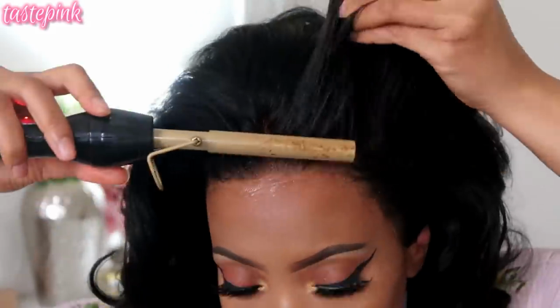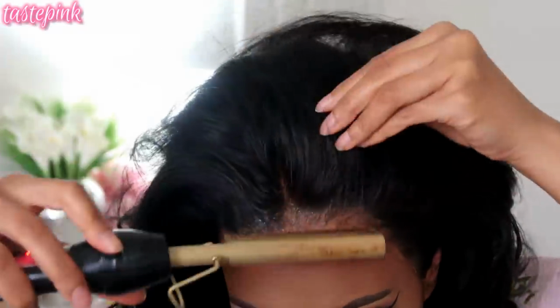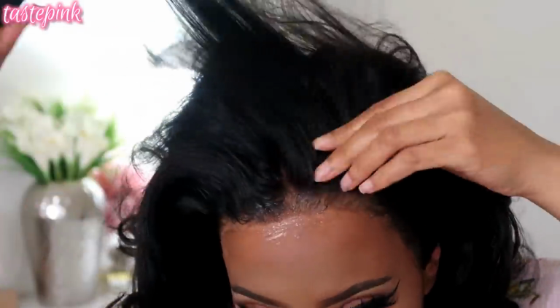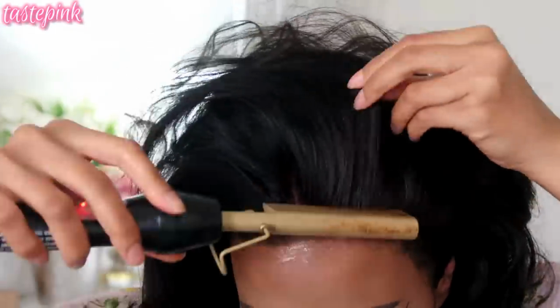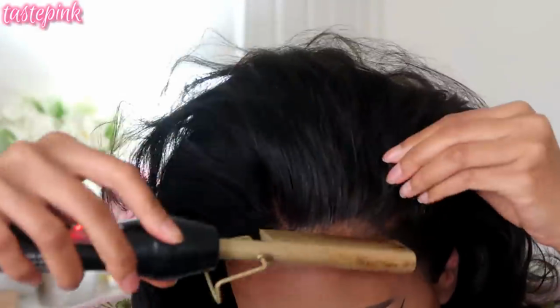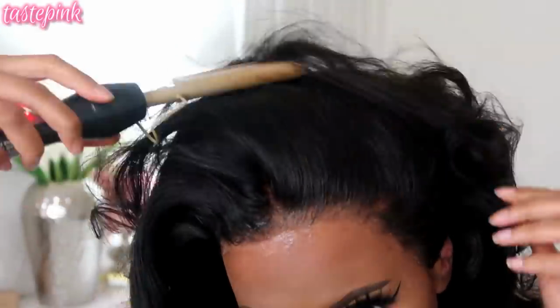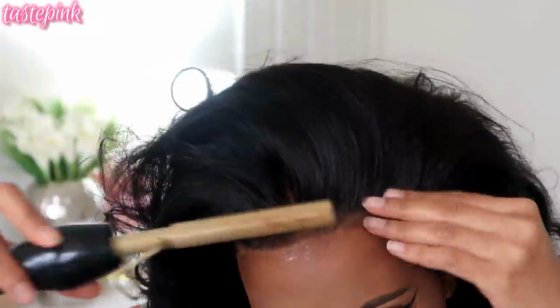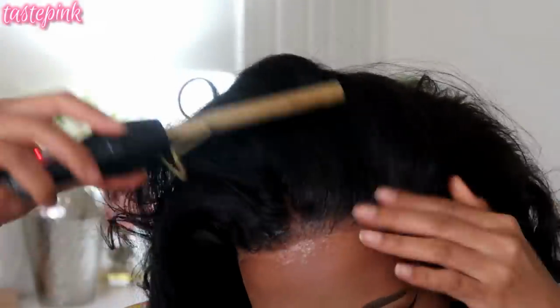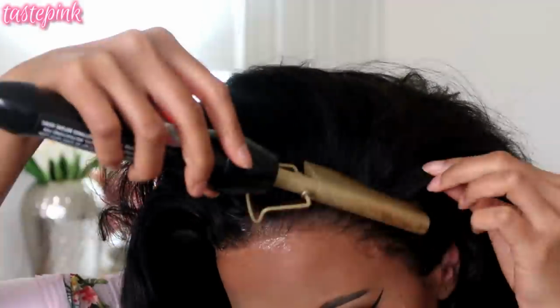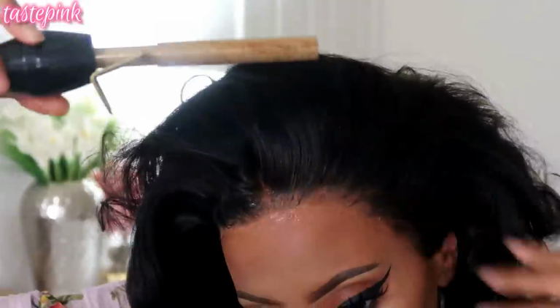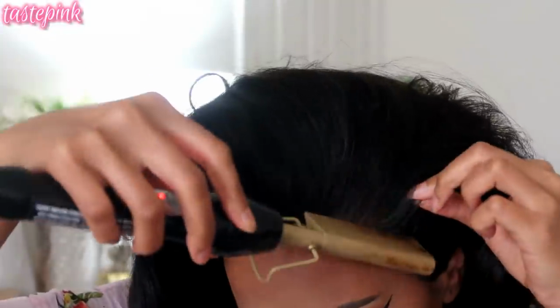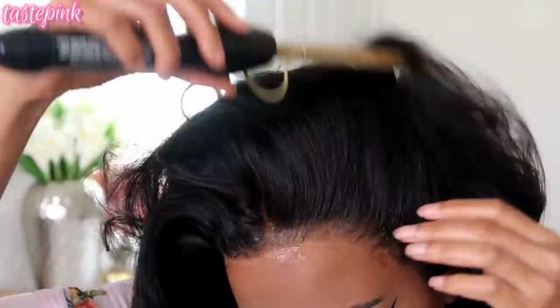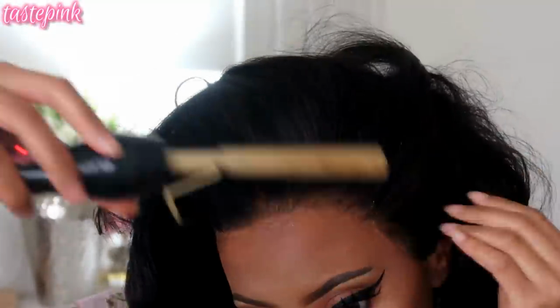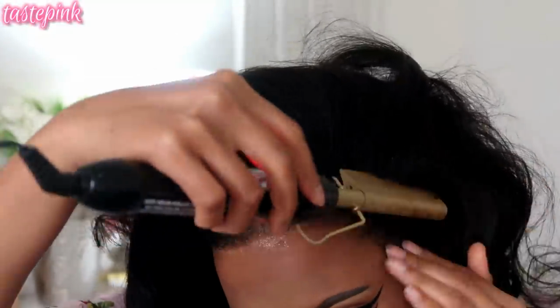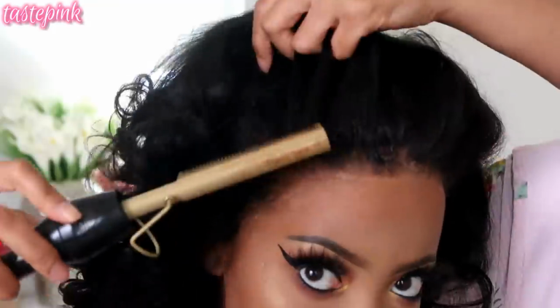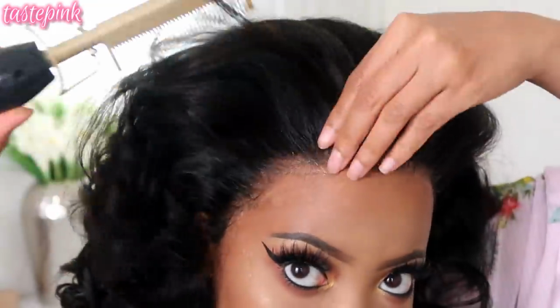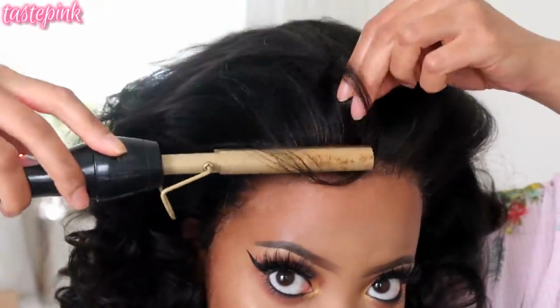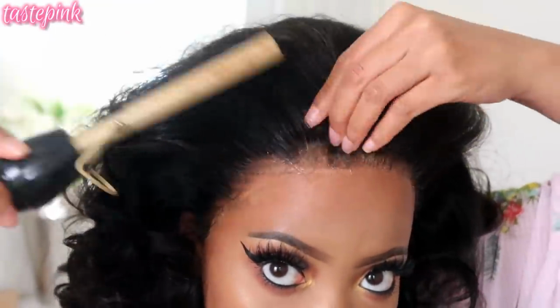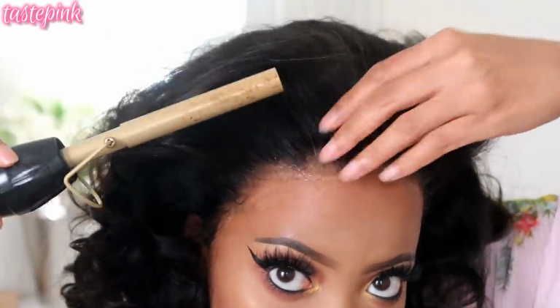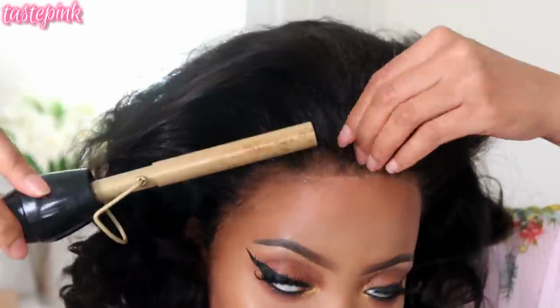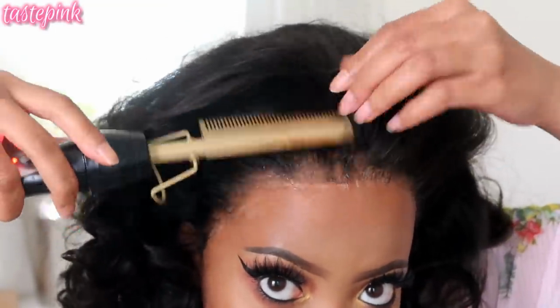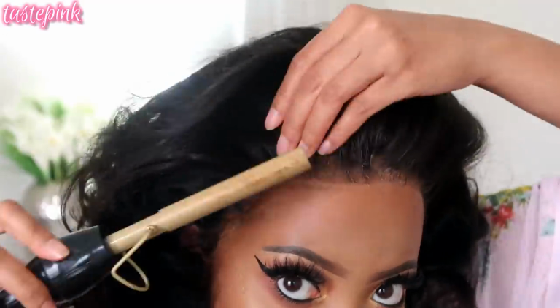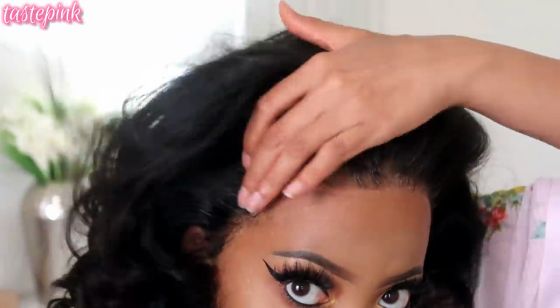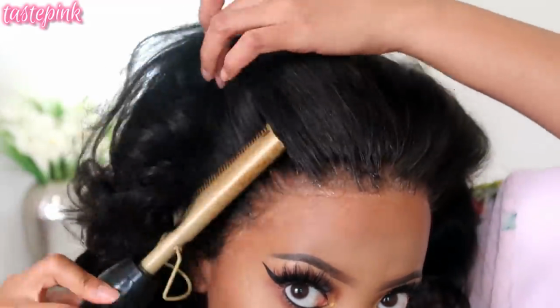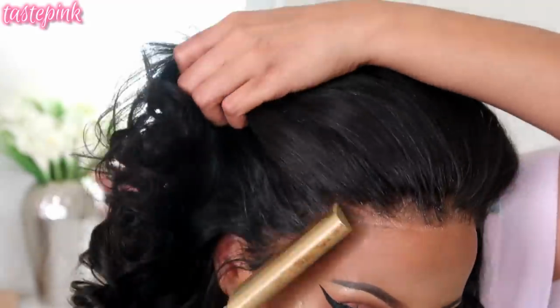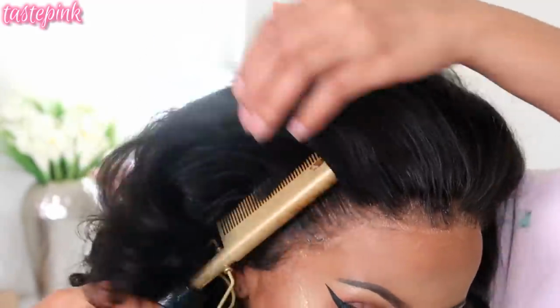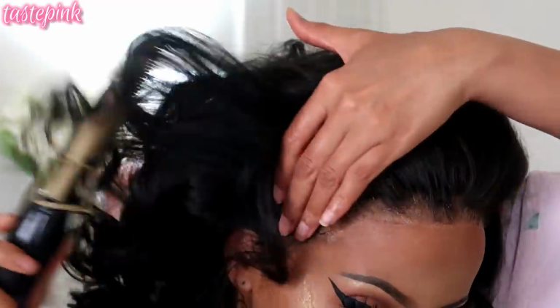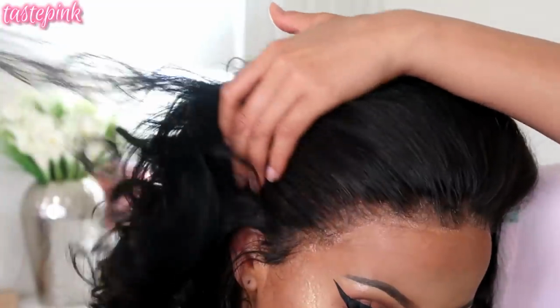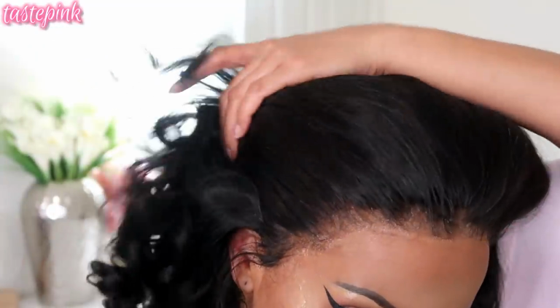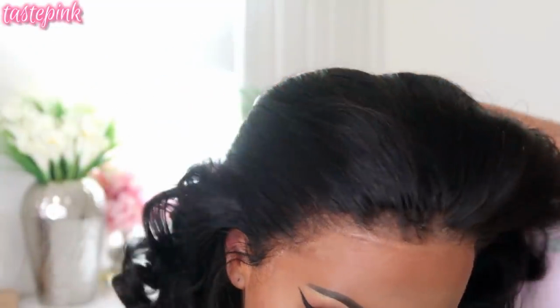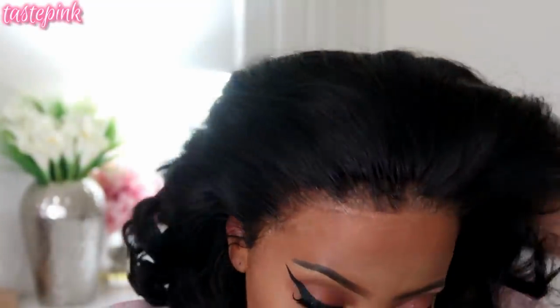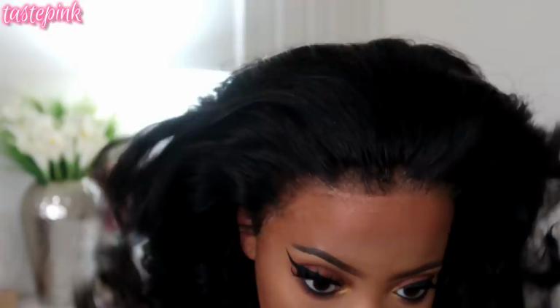After about 15 to 30 minutes, I'm going to take my hot comb and use it to further accentuate the hairline and pull the hair away from the front edge so it looks even more realistic — we did all this work, we've got to make it count.